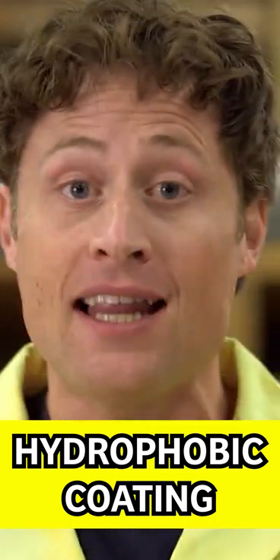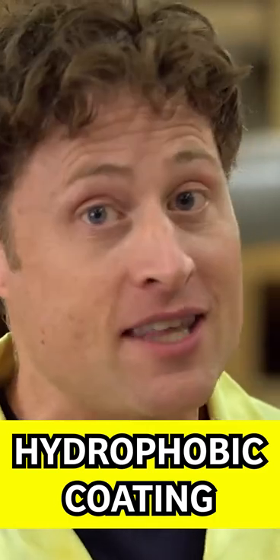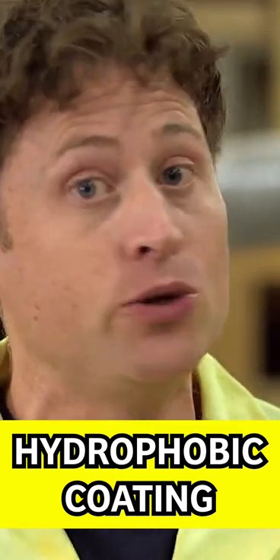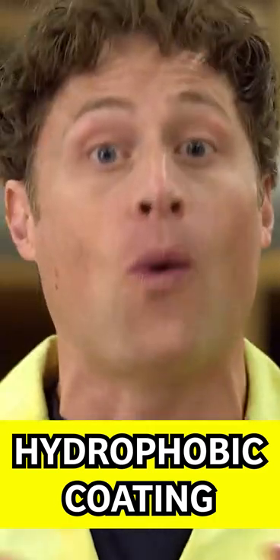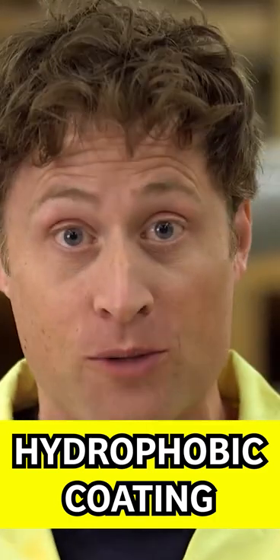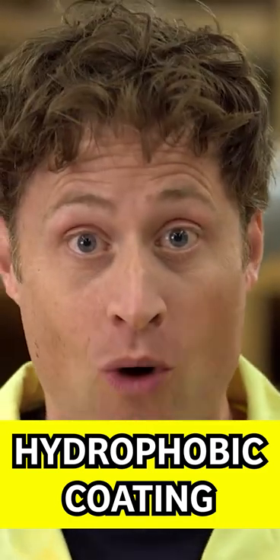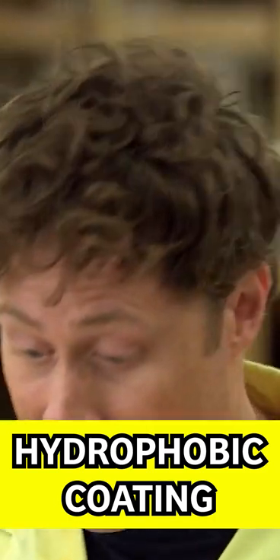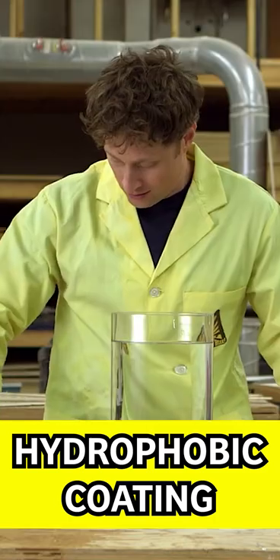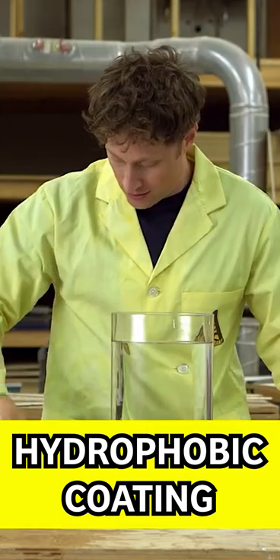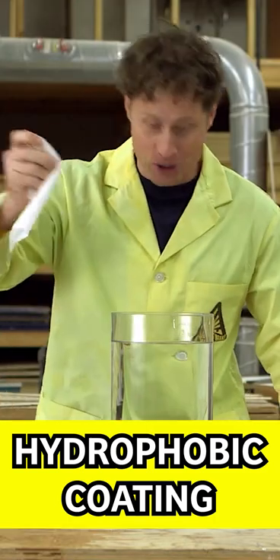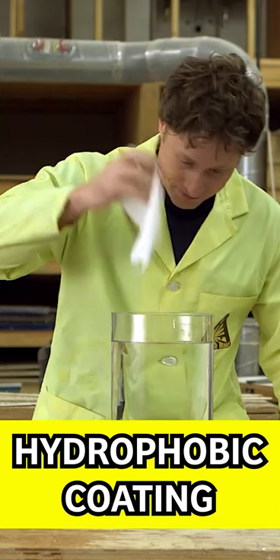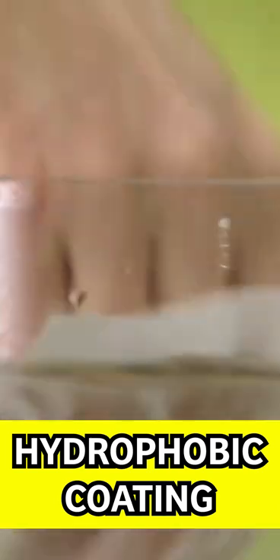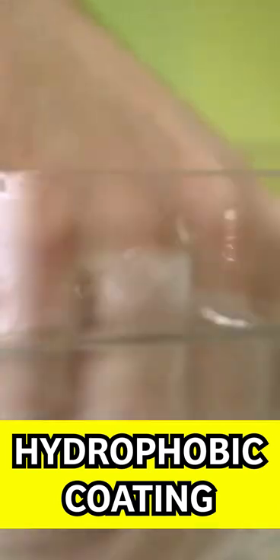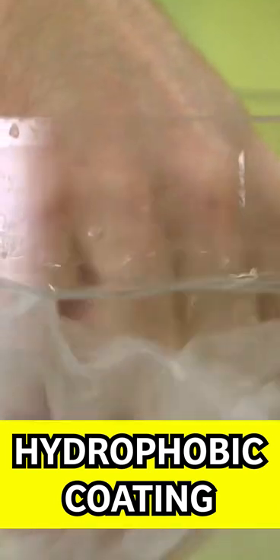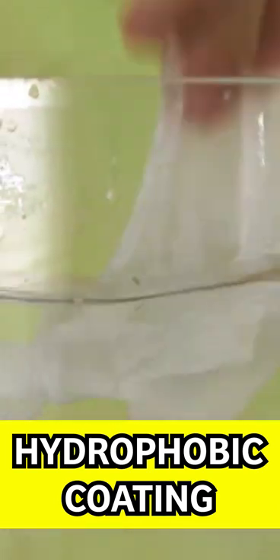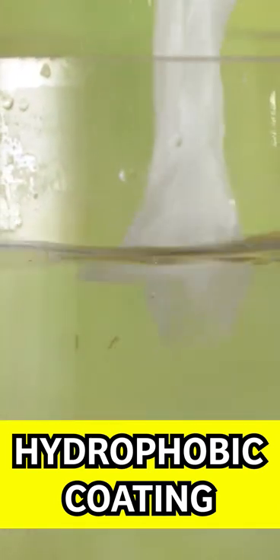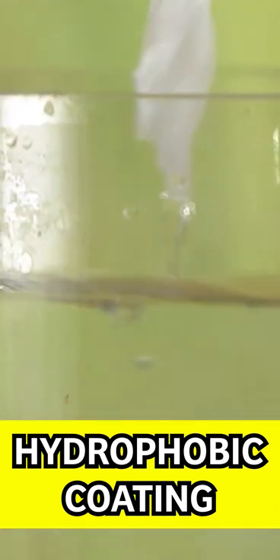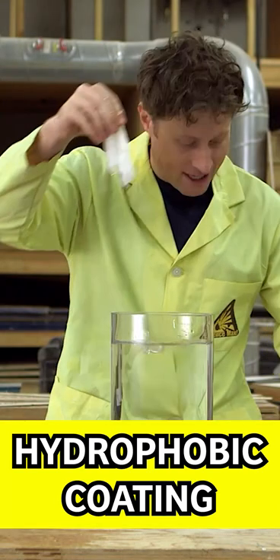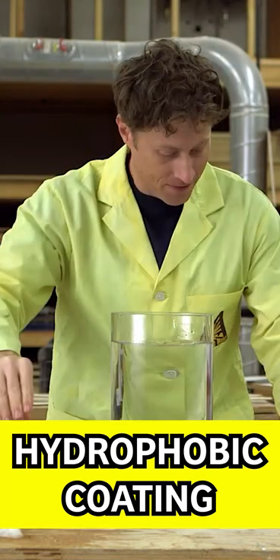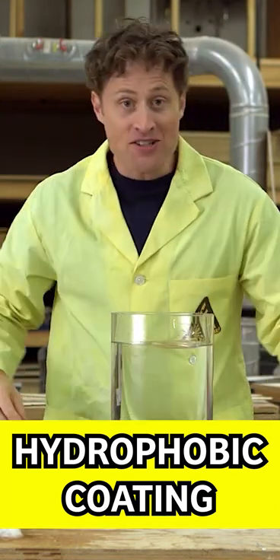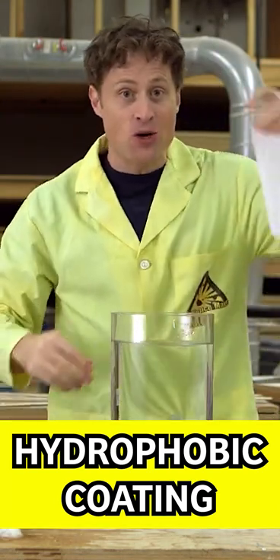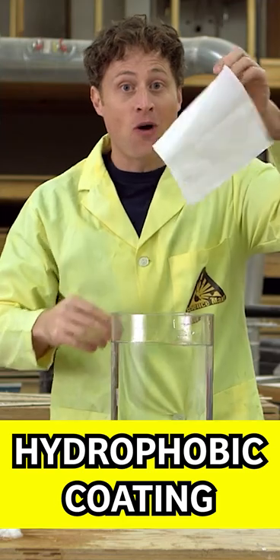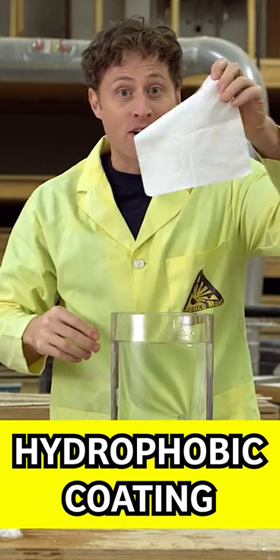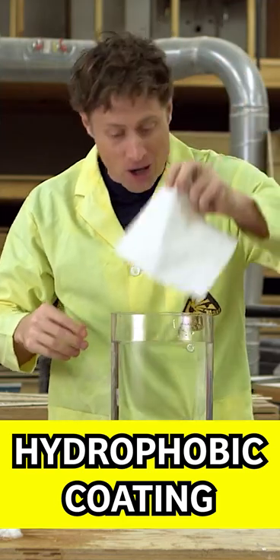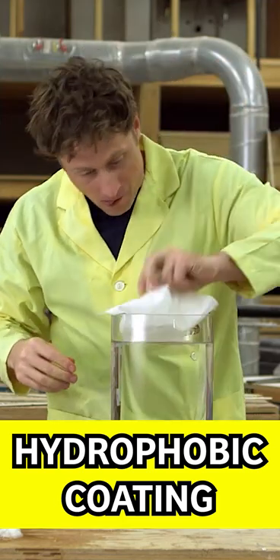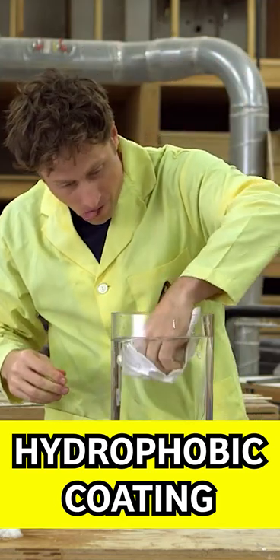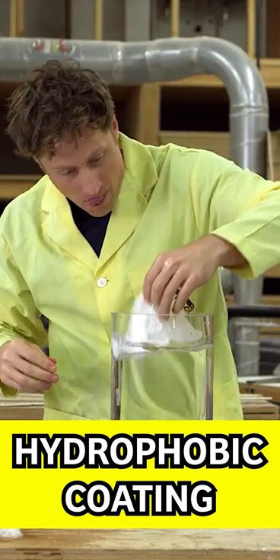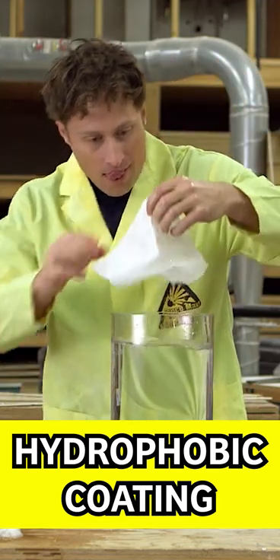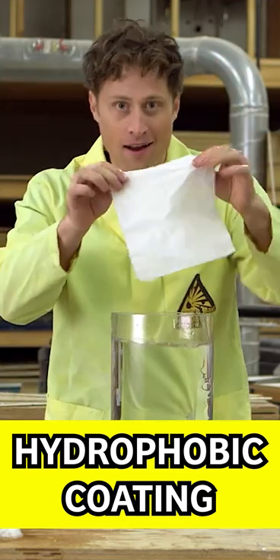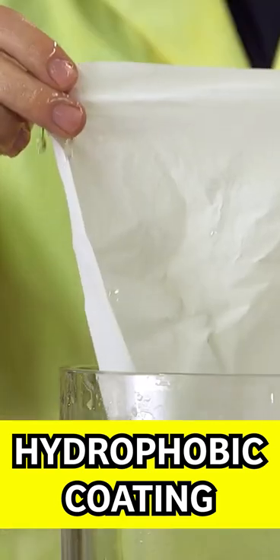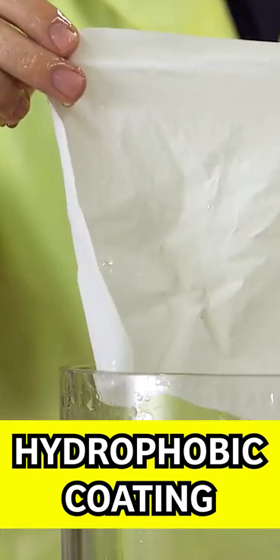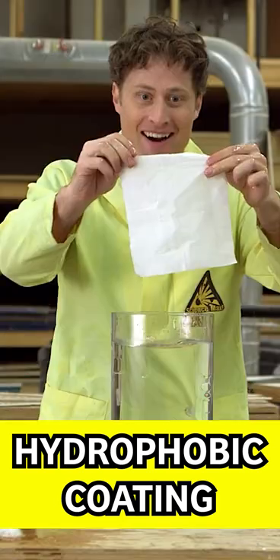I like to use things that do not go well when you put them in water, like tissue. Doesn't look great when it gets wet. Here's a tissue coated in hydrophobic coating. Huh? Weird.